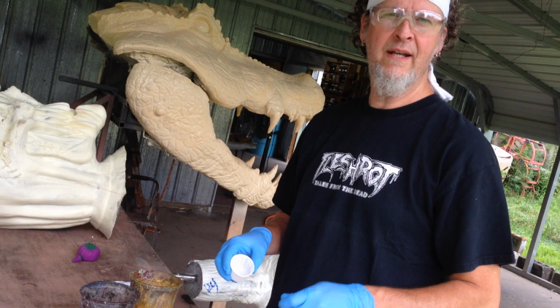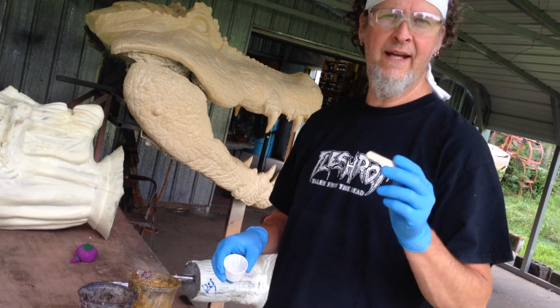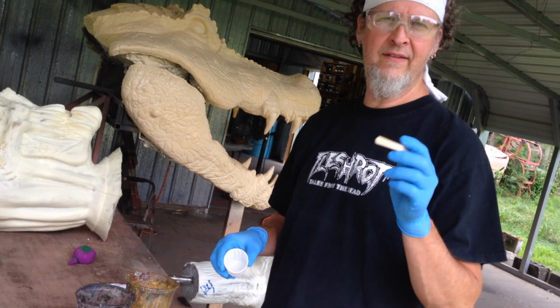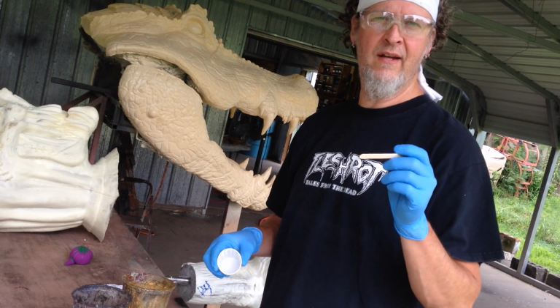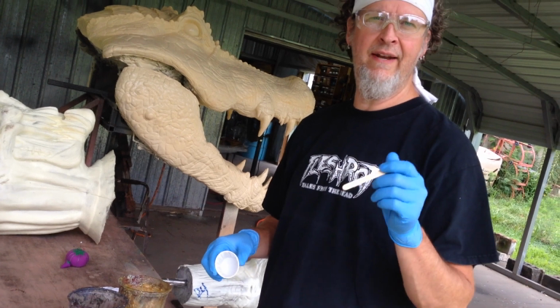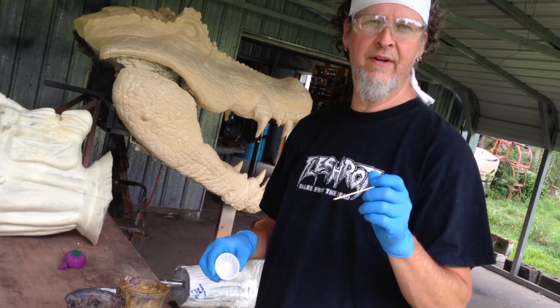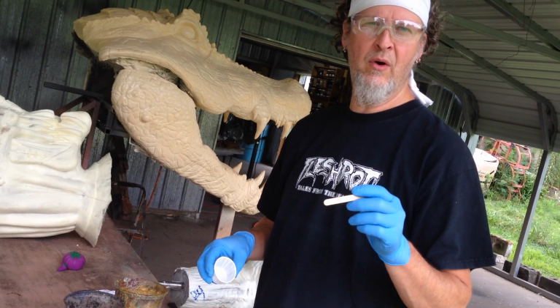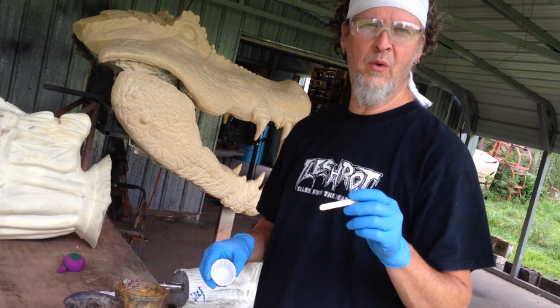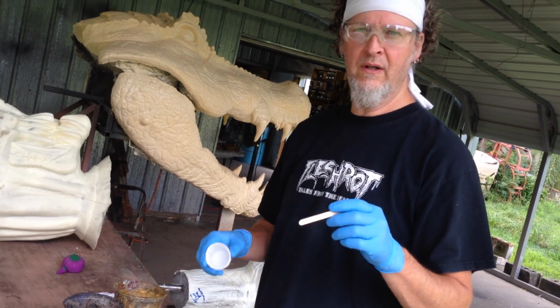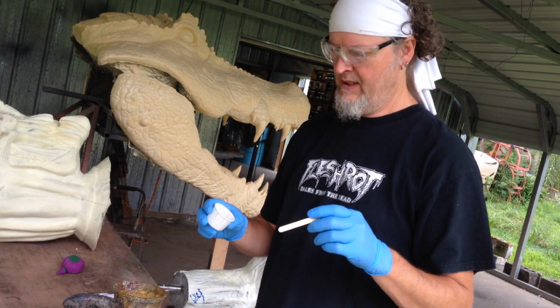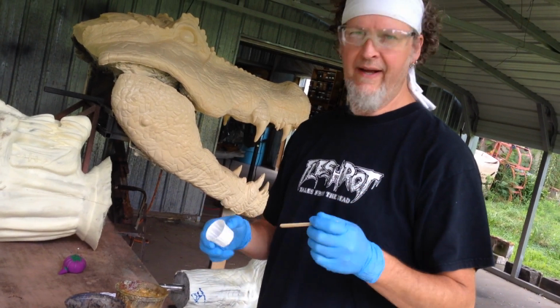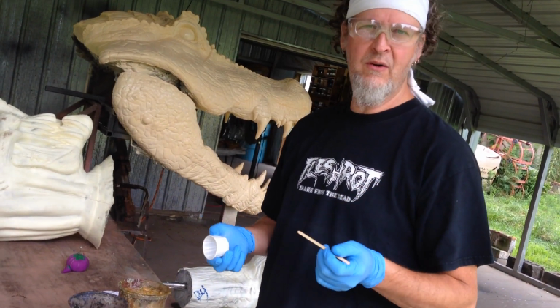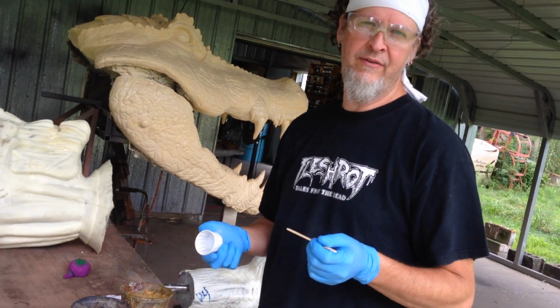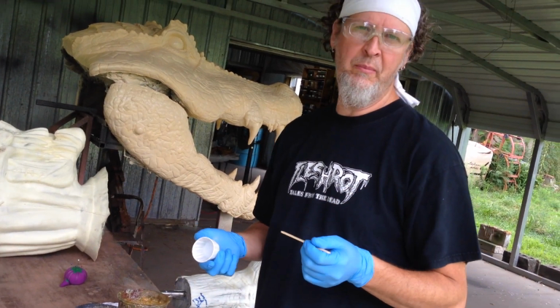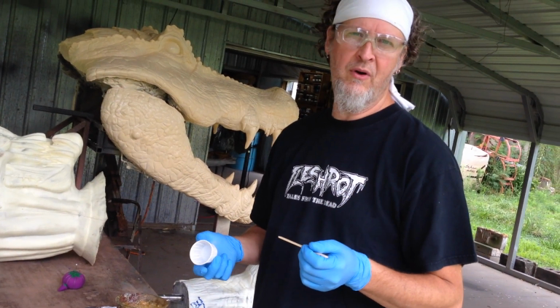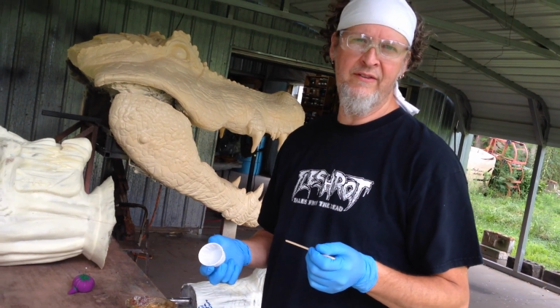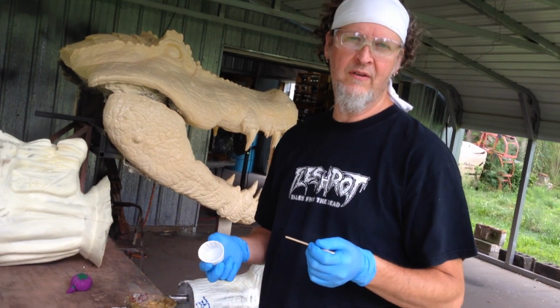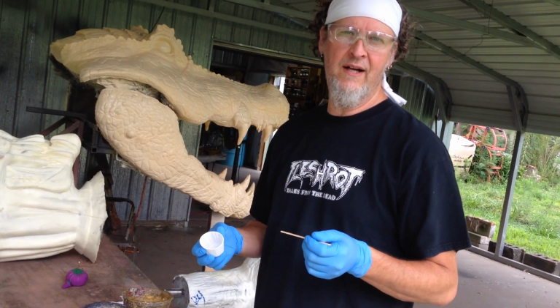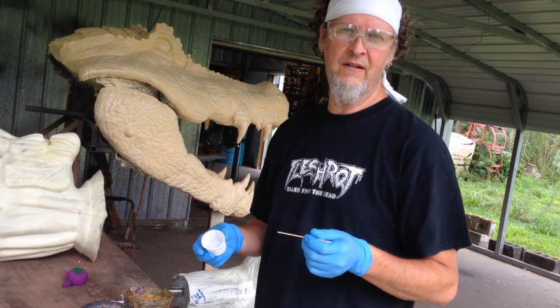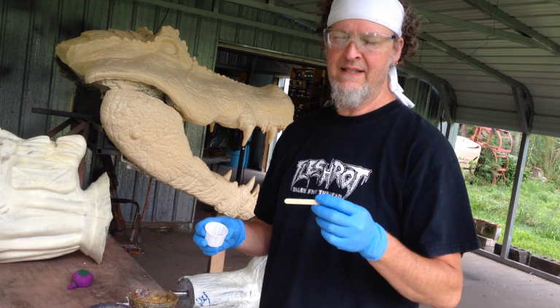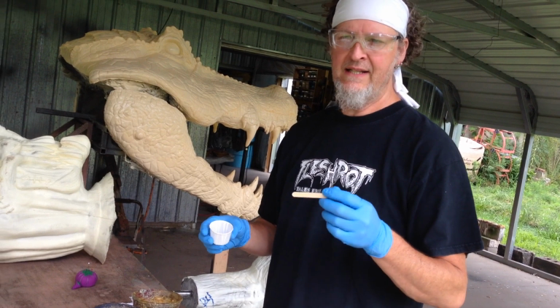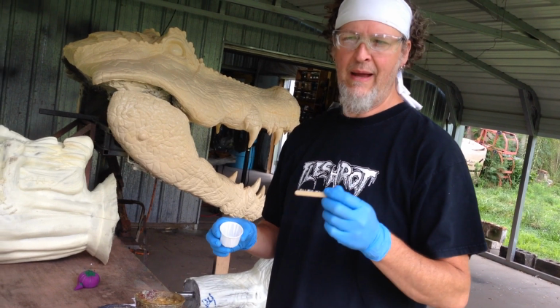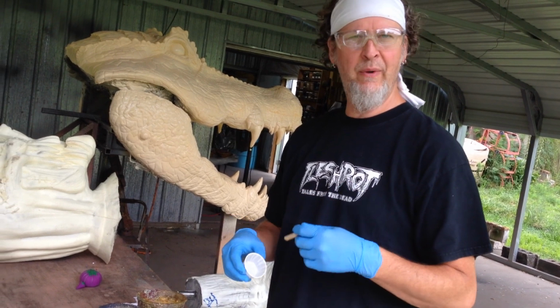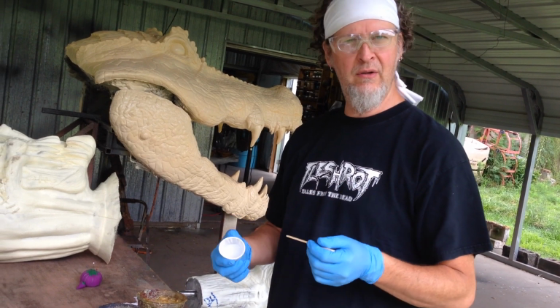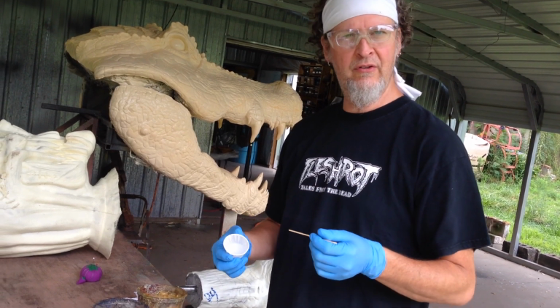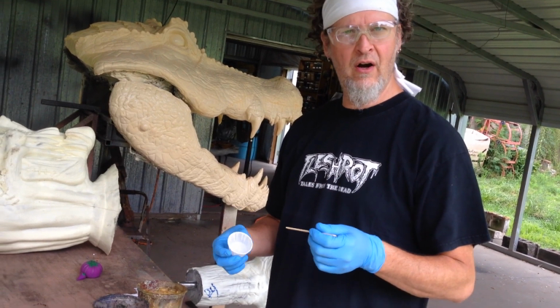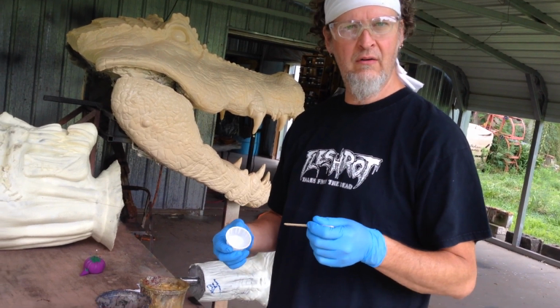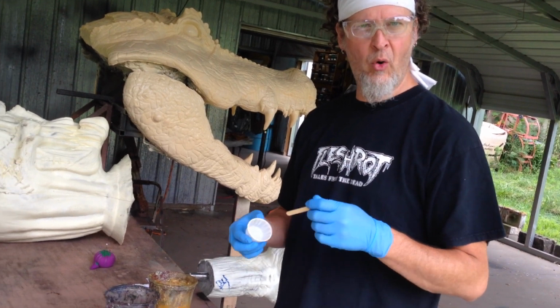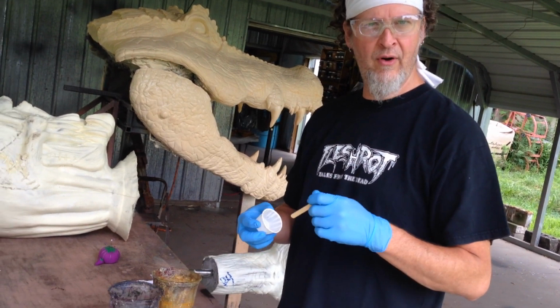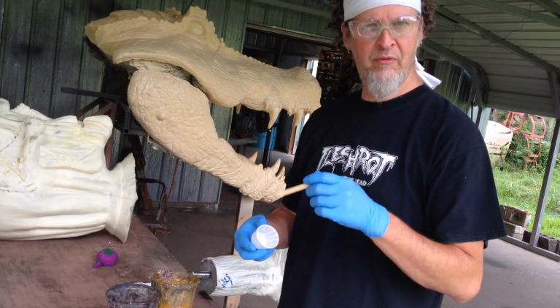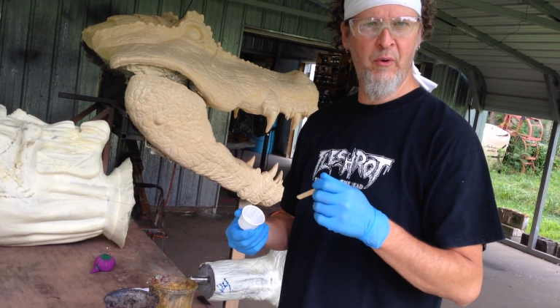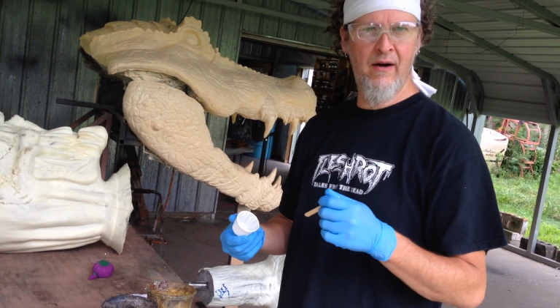Hey, this is Kevin Alvey, Gore Galore. I've had quite a few people request how we use our gore foam for repair.